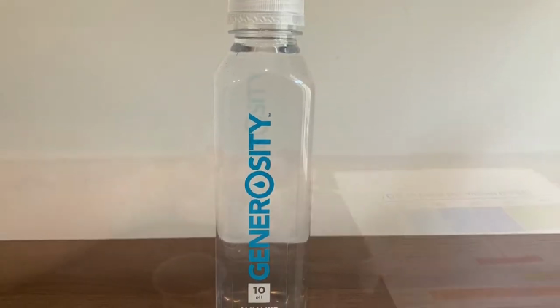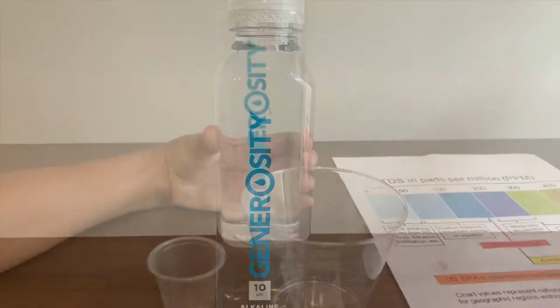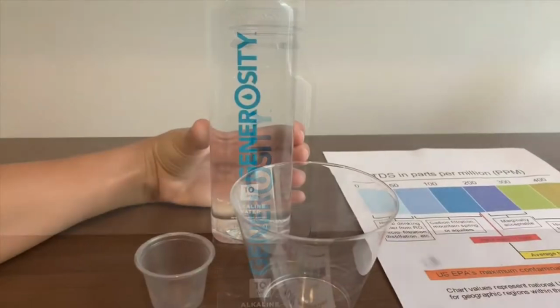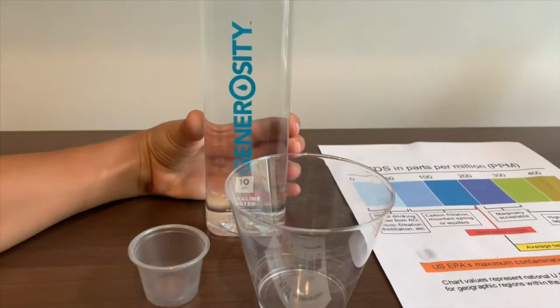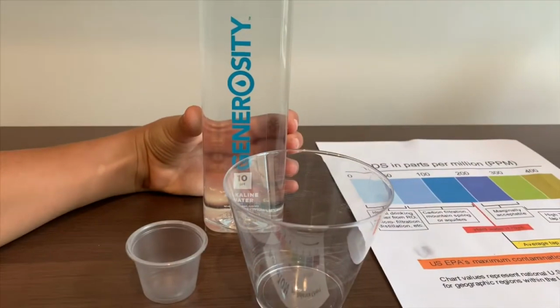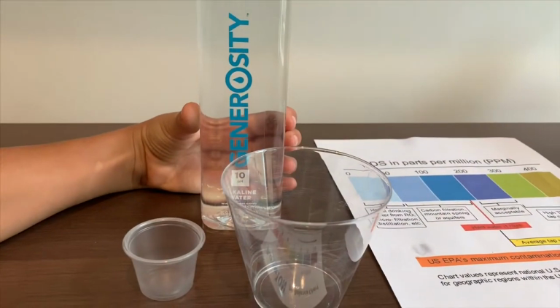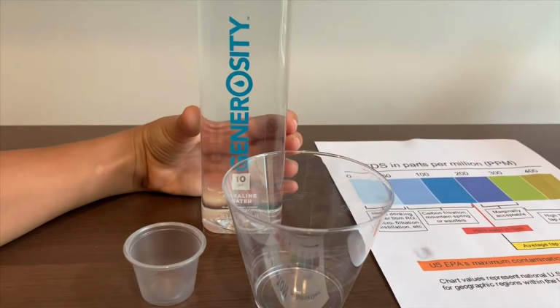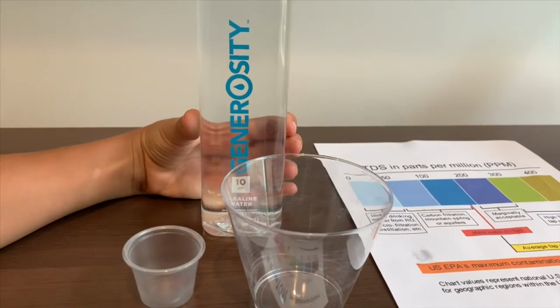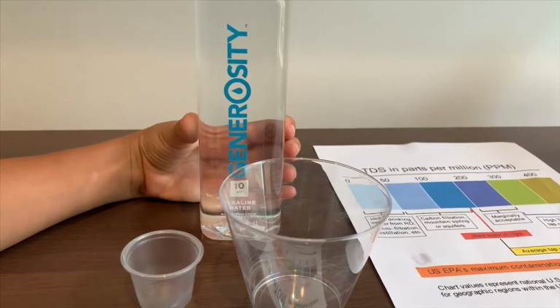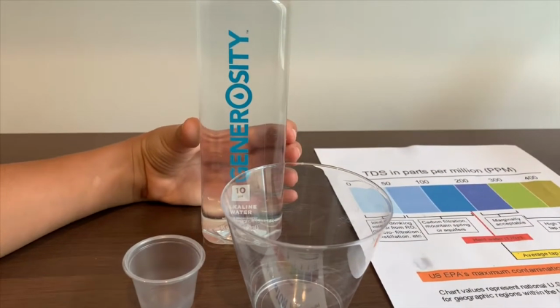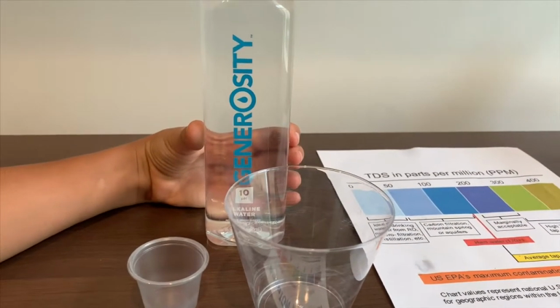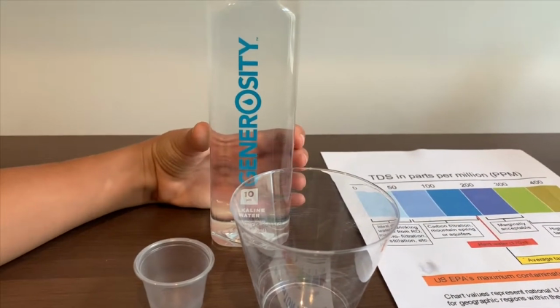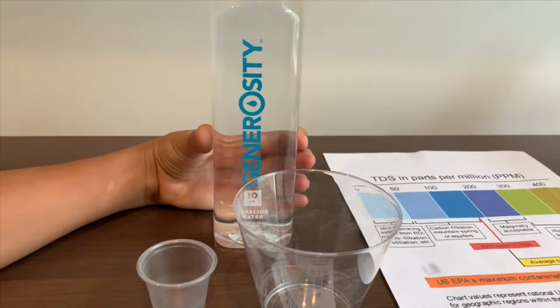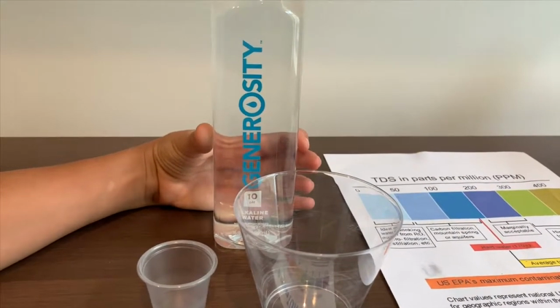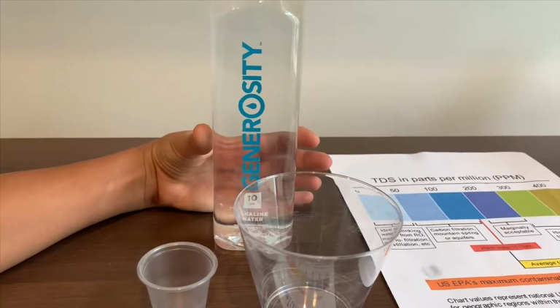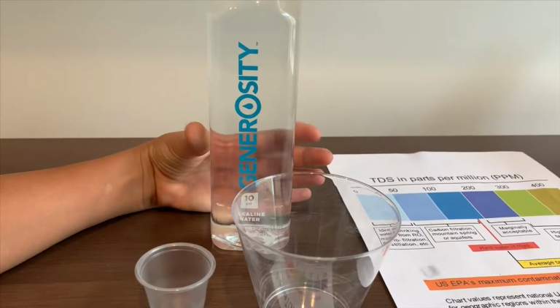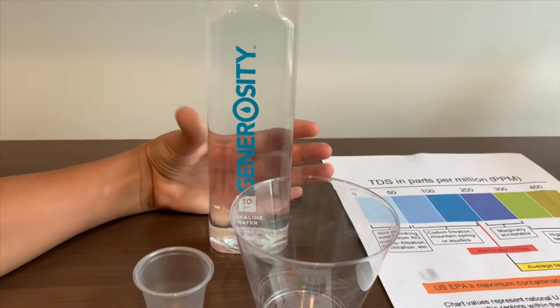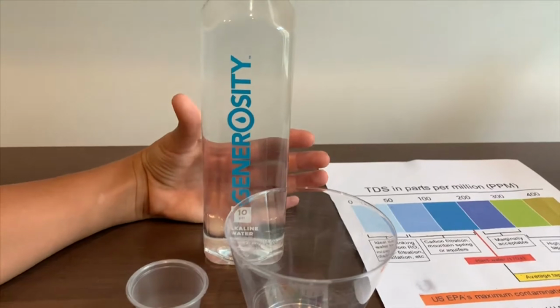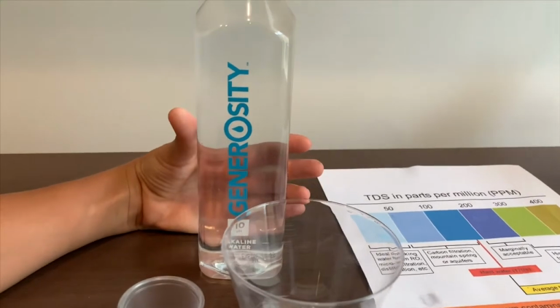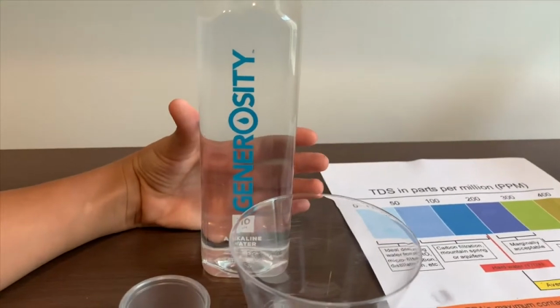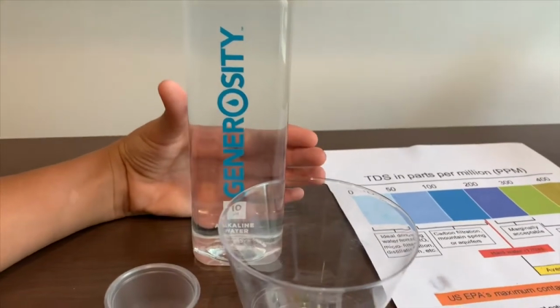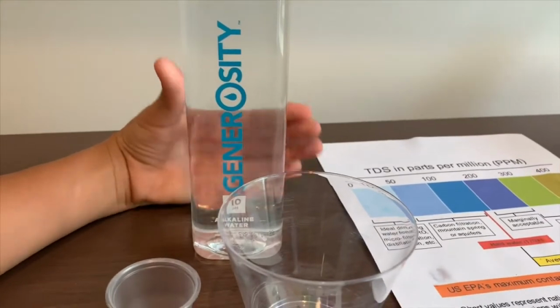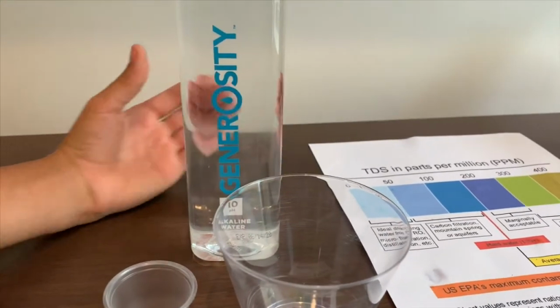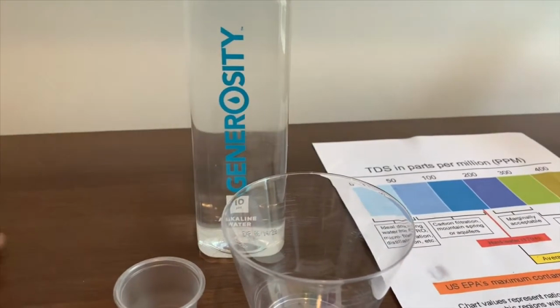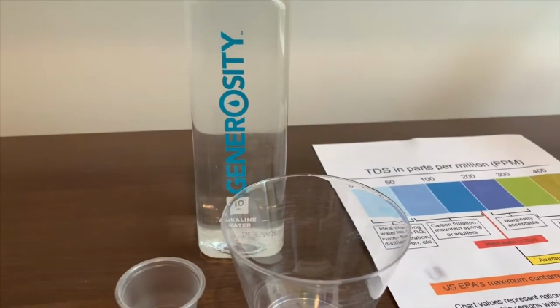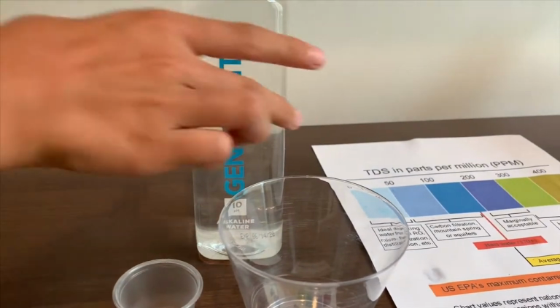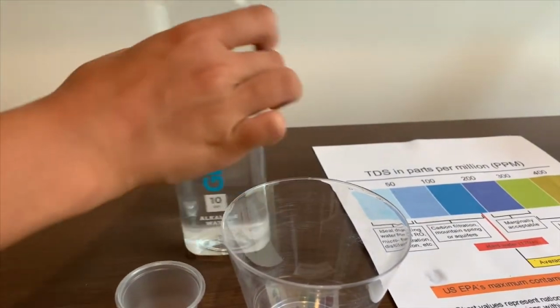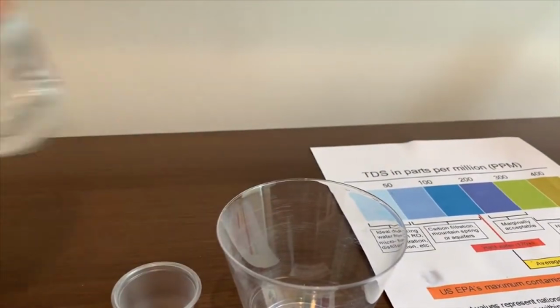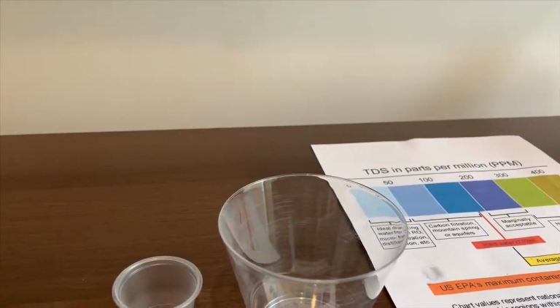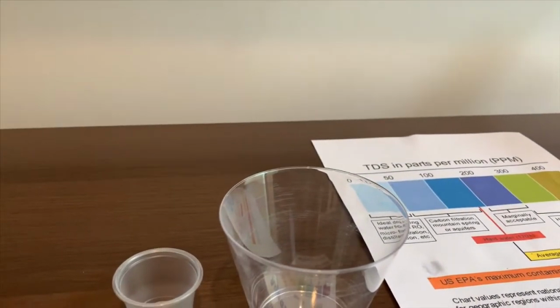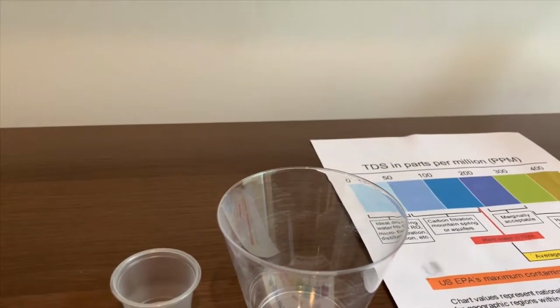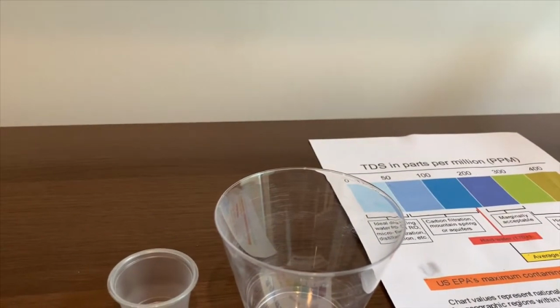This is Generosity Alkaline Water. It says this is supposed to be 10 pH. Let's test and see if they're right. Let's pour some in.